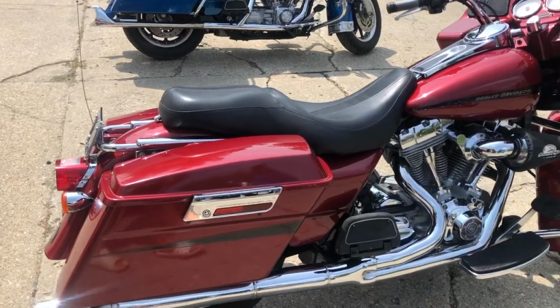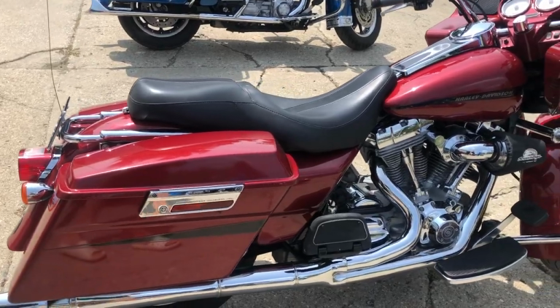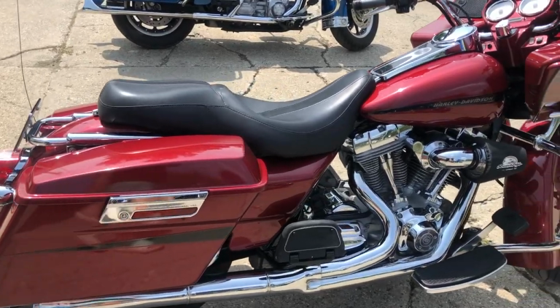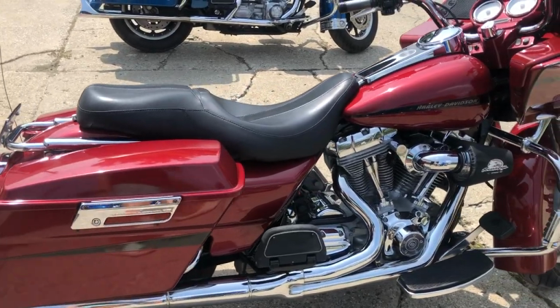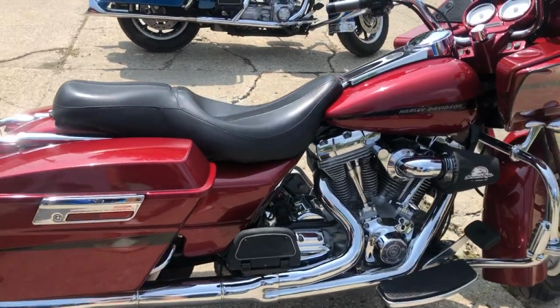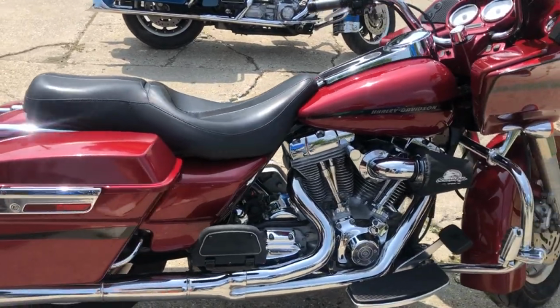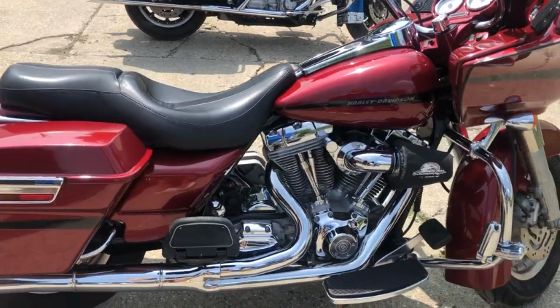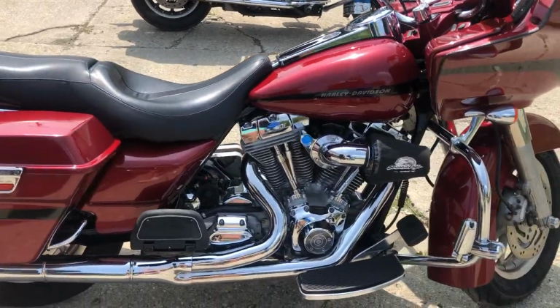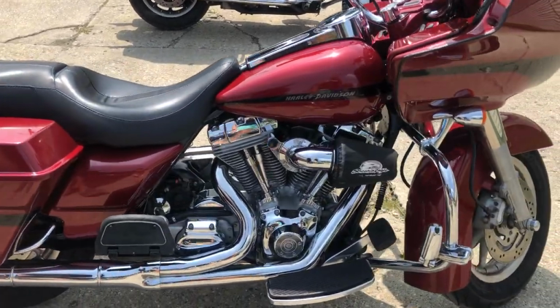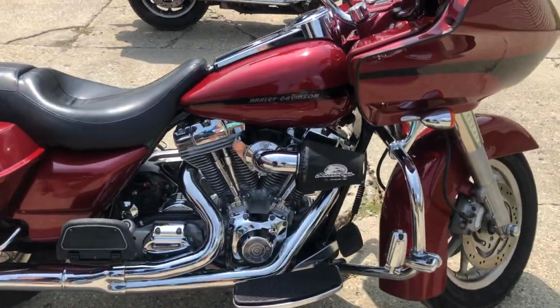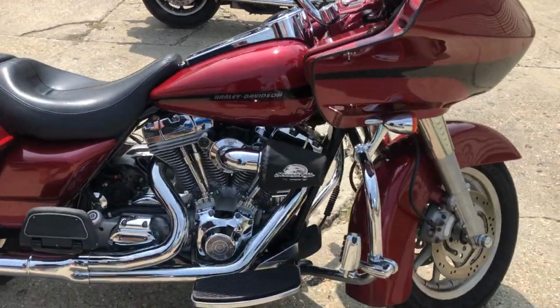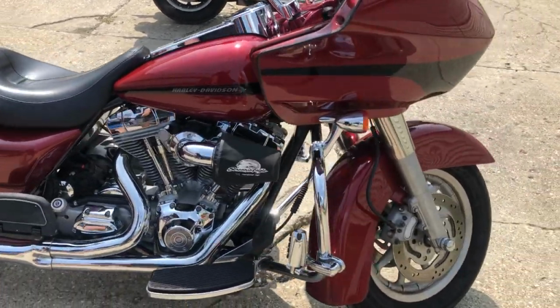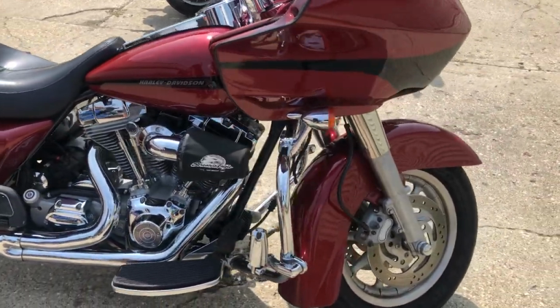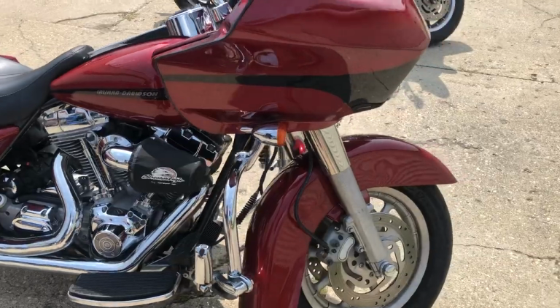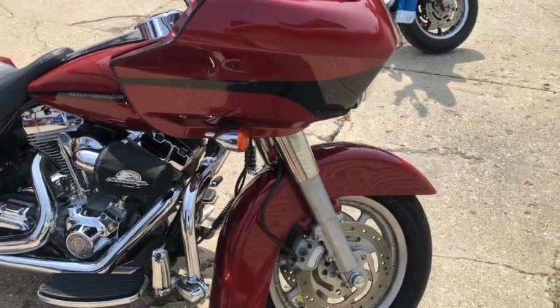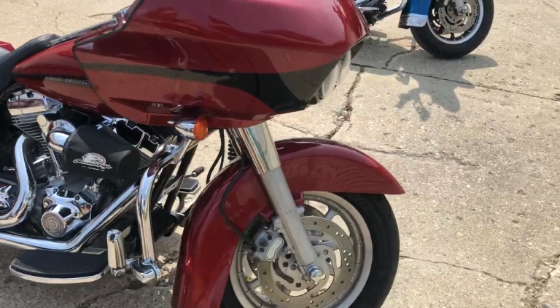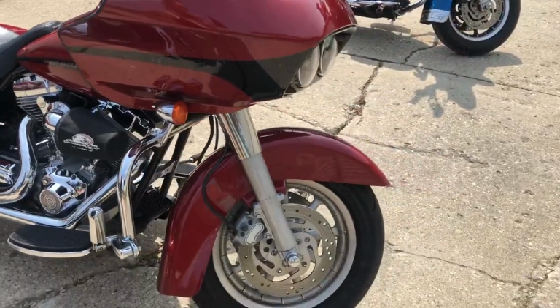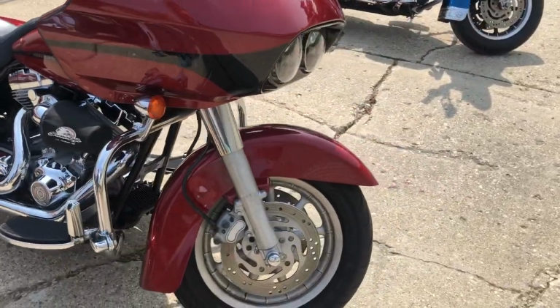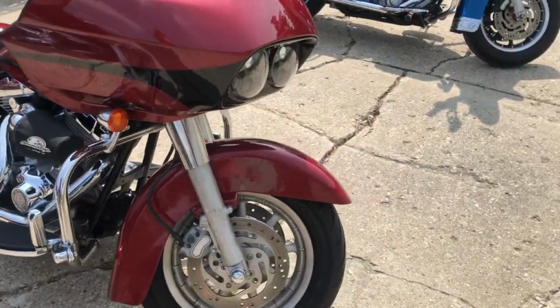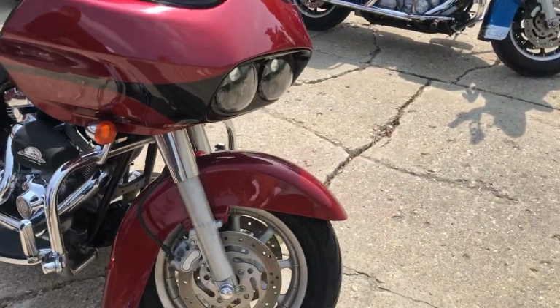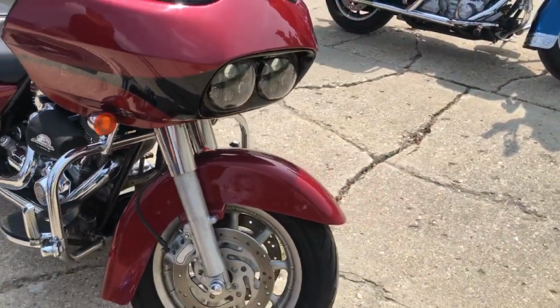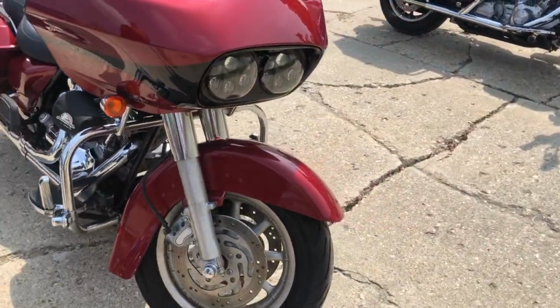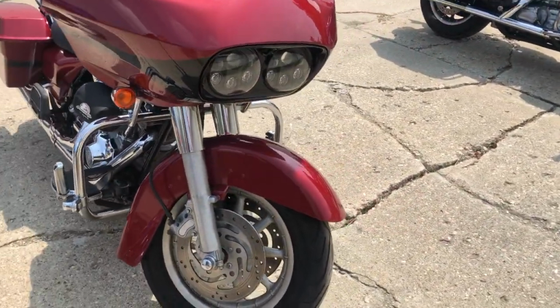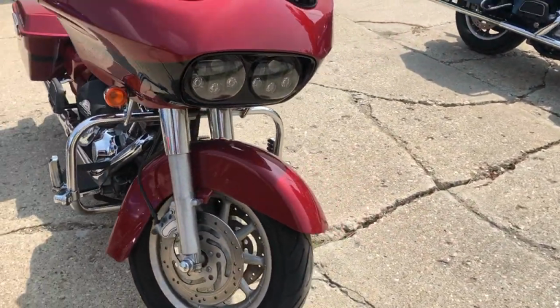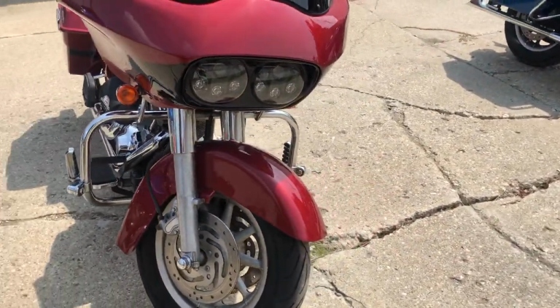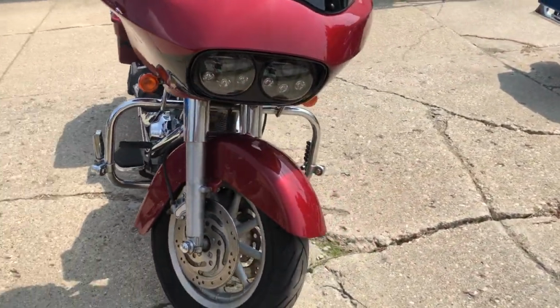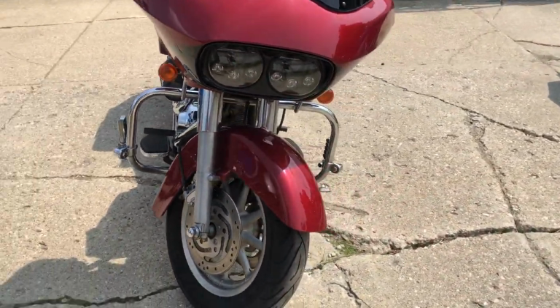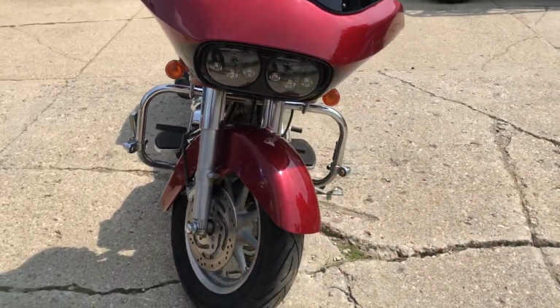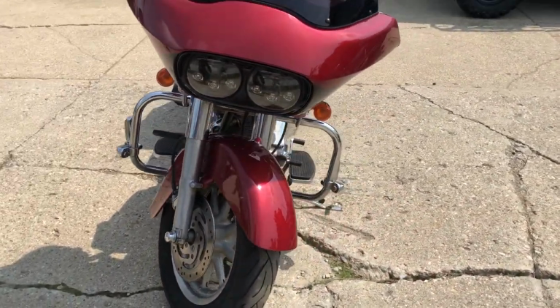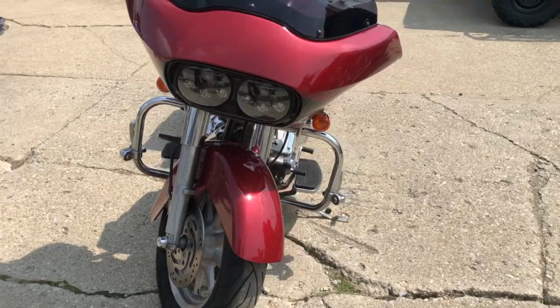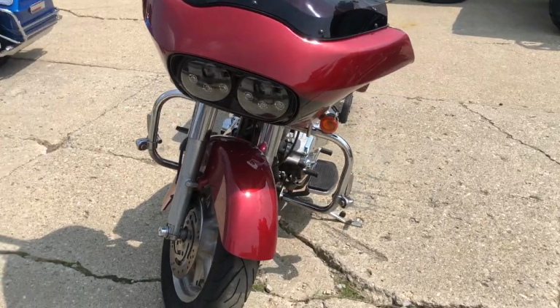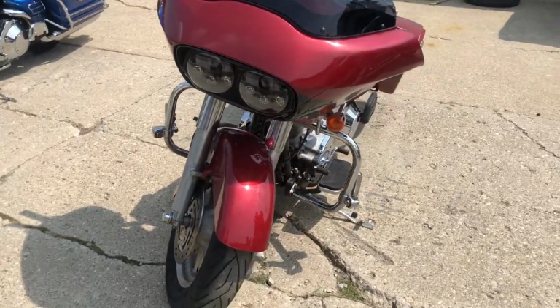Hey guys, ApprovalPhyberSports.com here. Got a 2006 Road Glide for sale. This one here's only got 28,142 miles on it, candy apple red paint, shines bright.